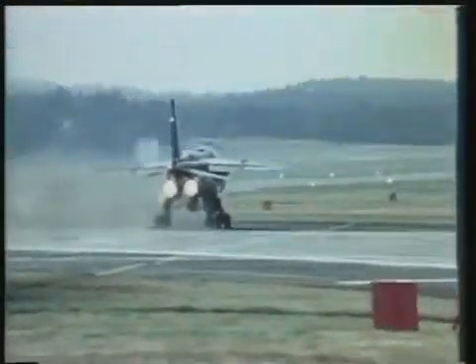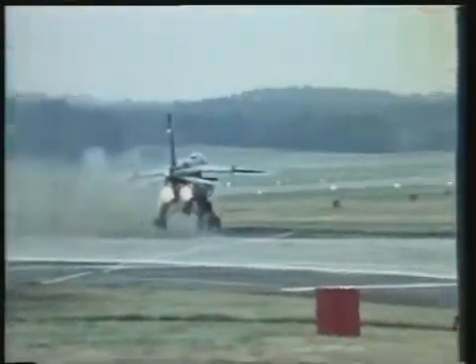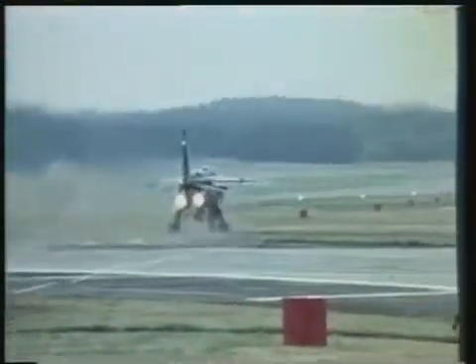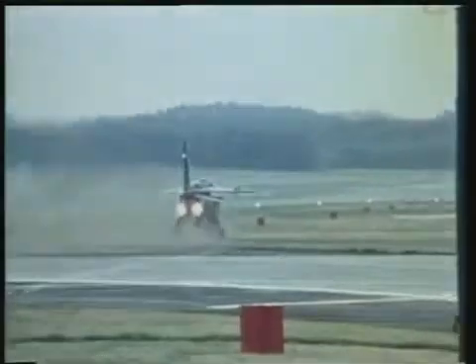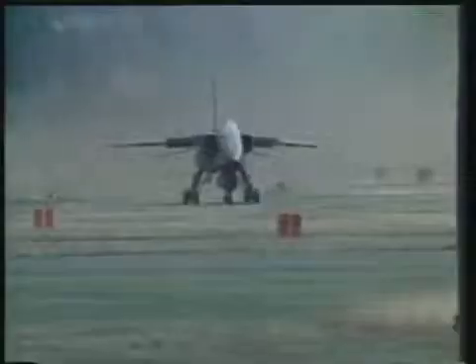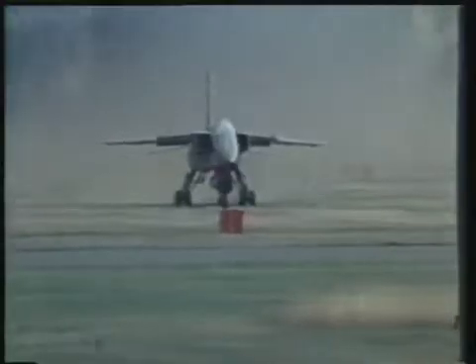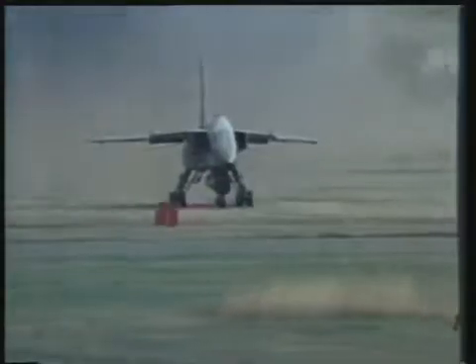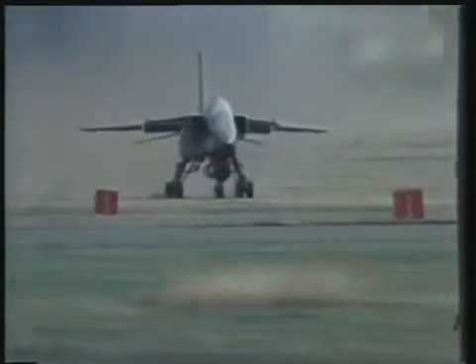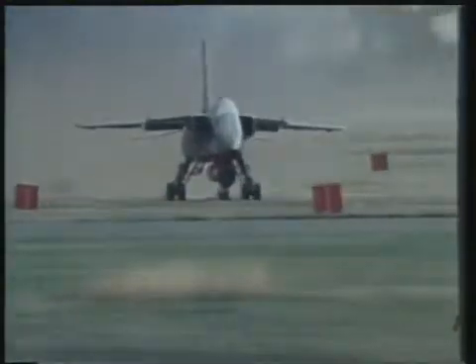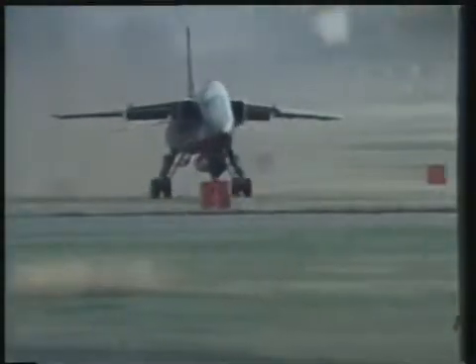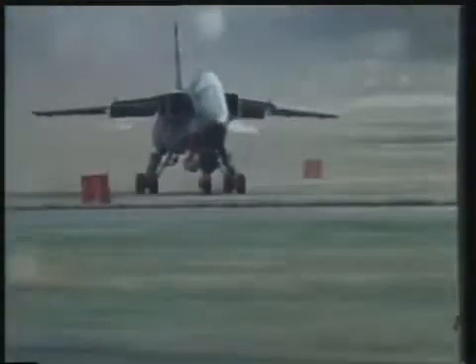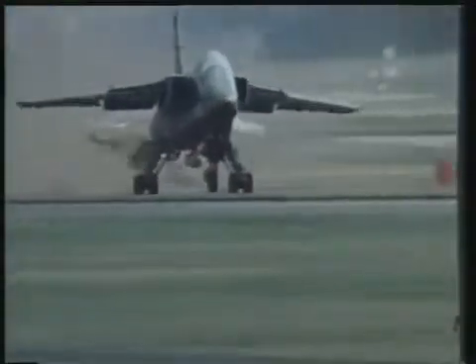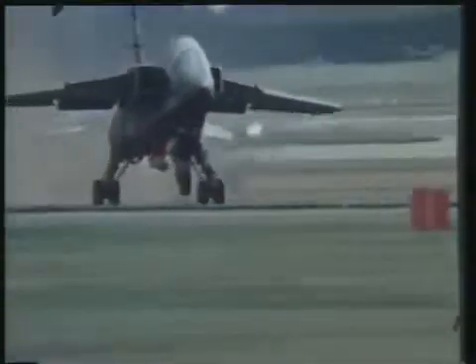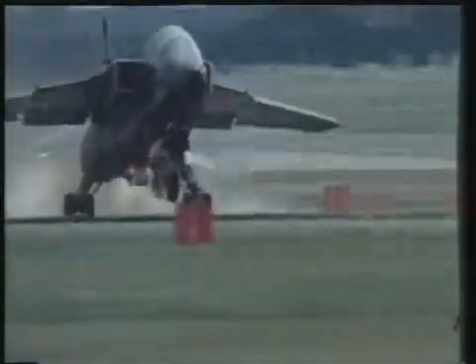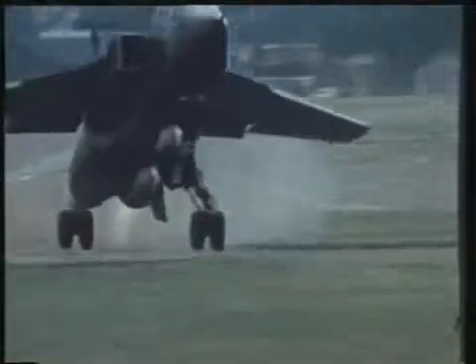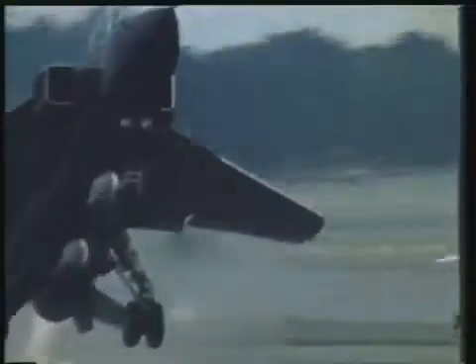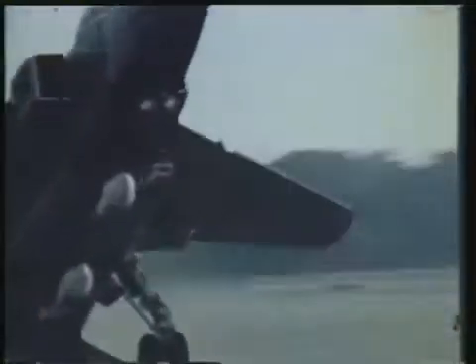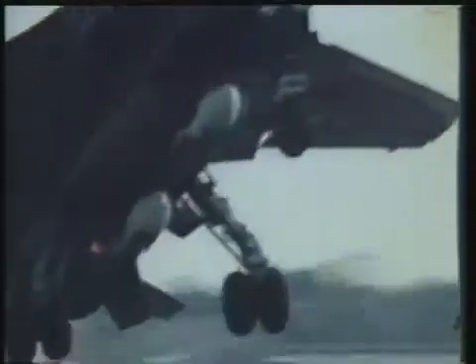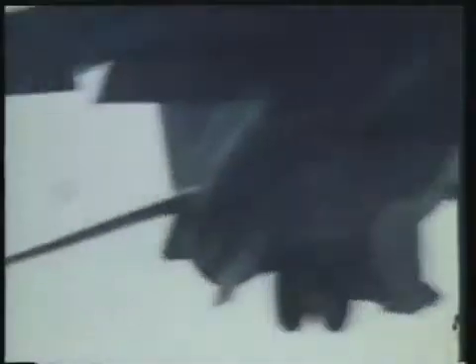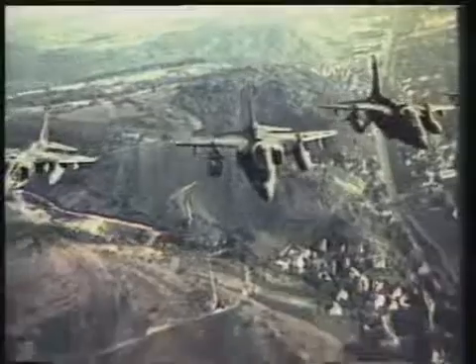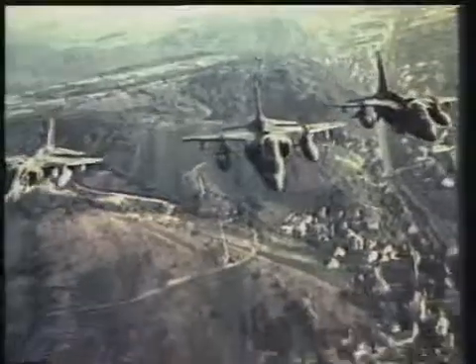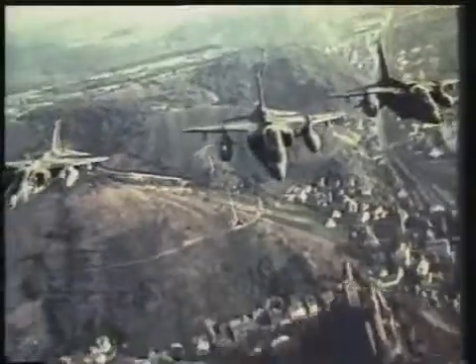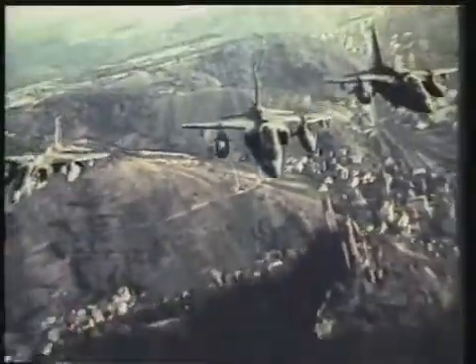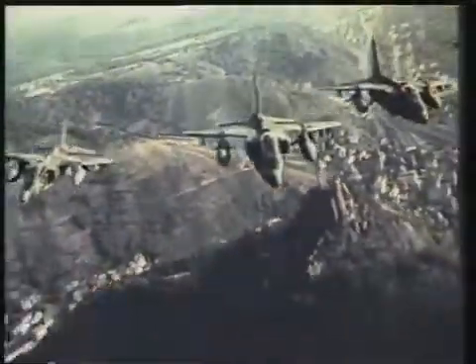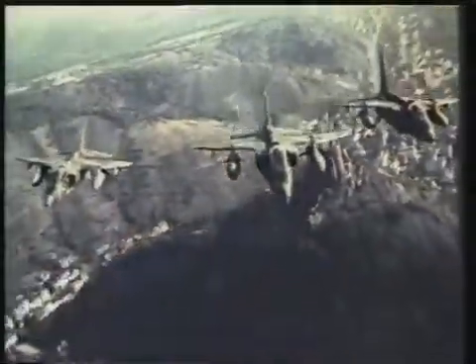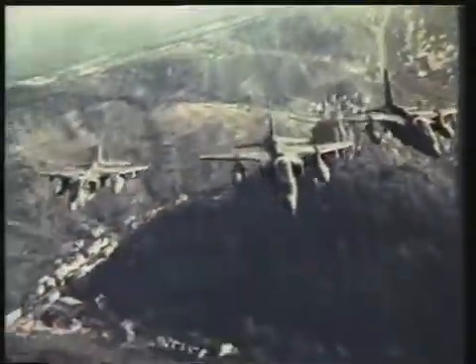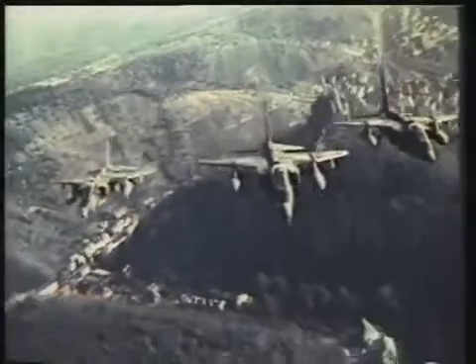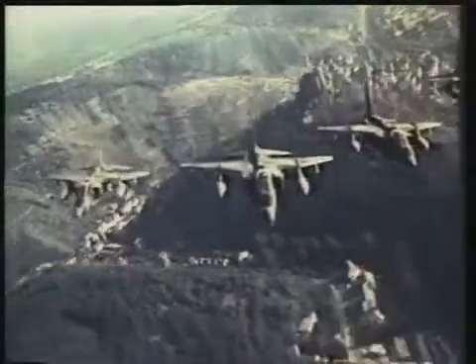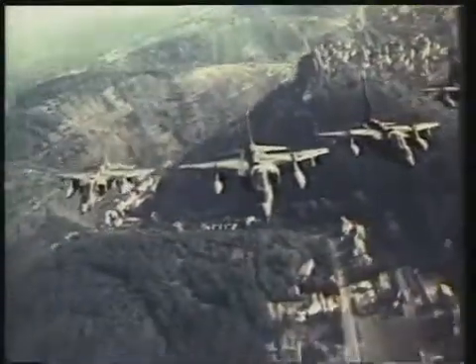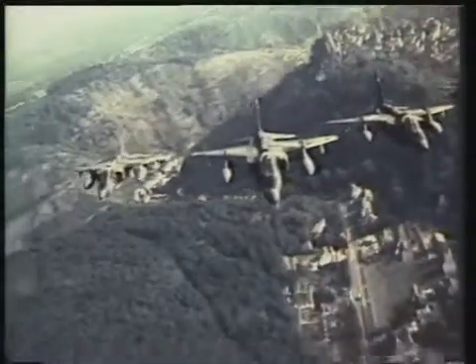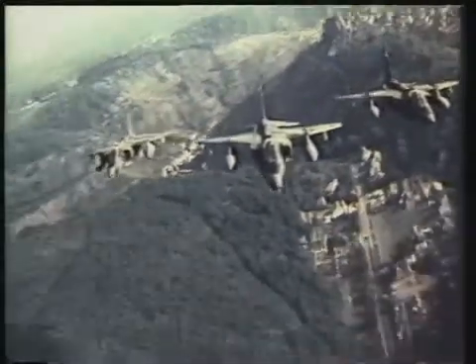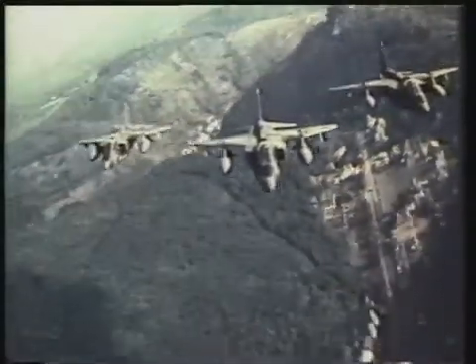In any war, an aircraft parked on an airfield will vanish on day one, so it helps to be able to take off from any bit of open country. The Jaguar's primary missions are low-level tactical attack and reconnaissance,